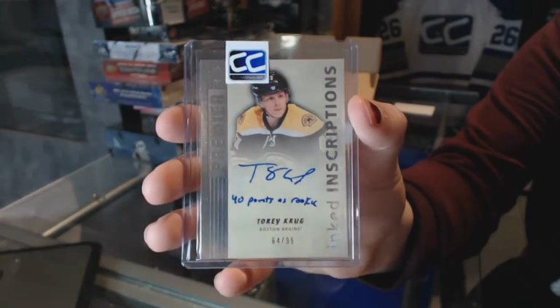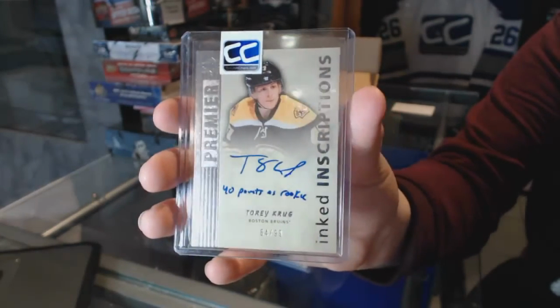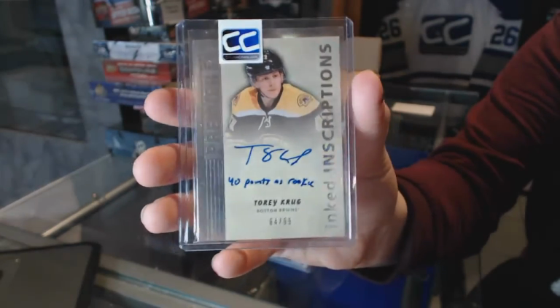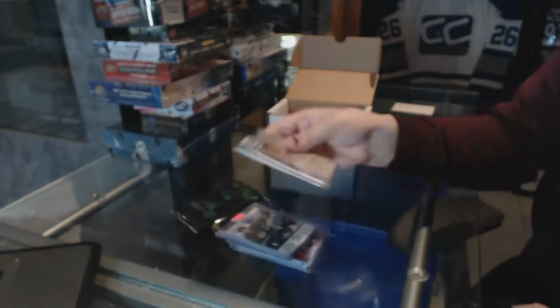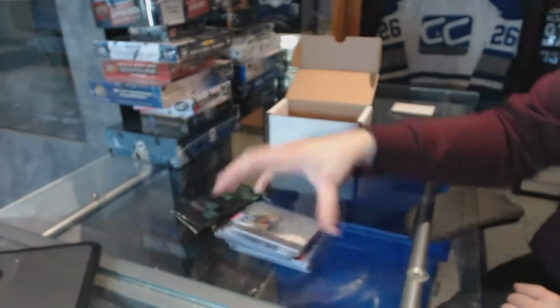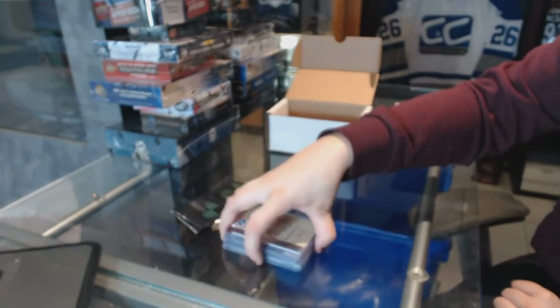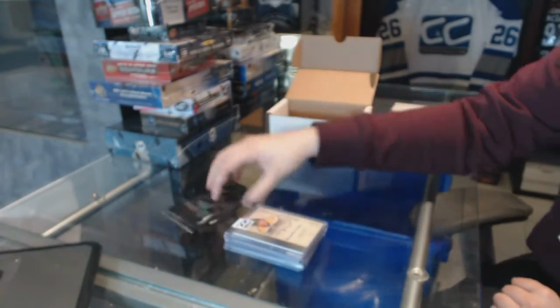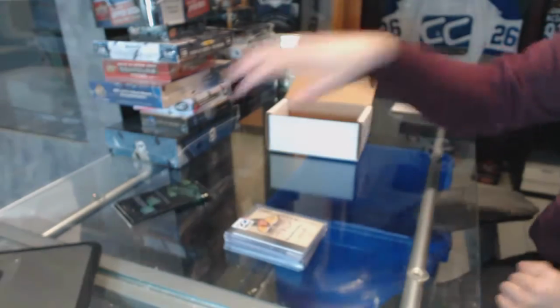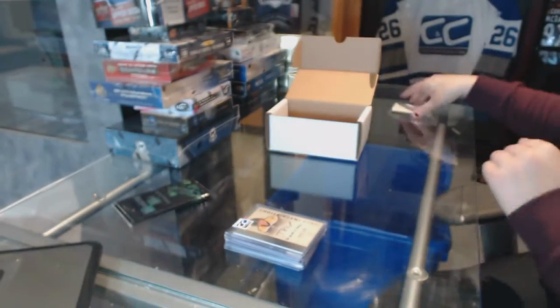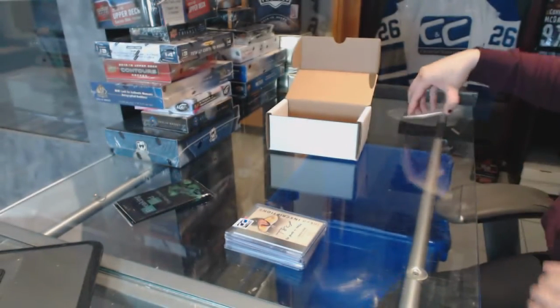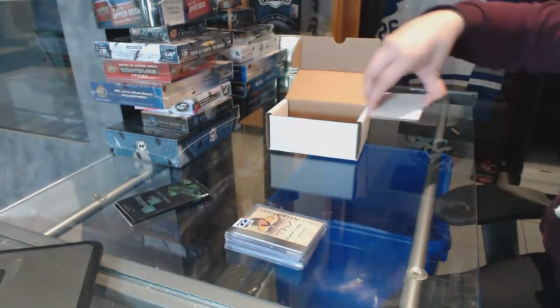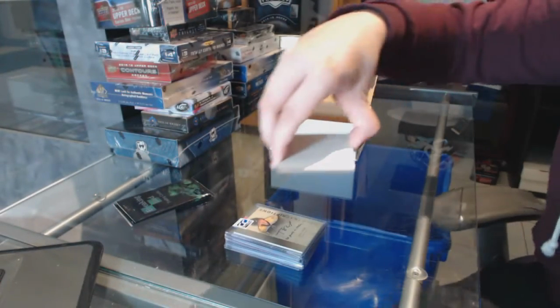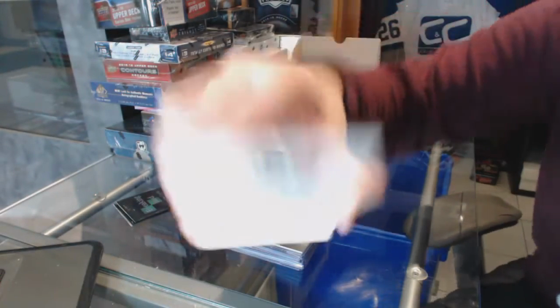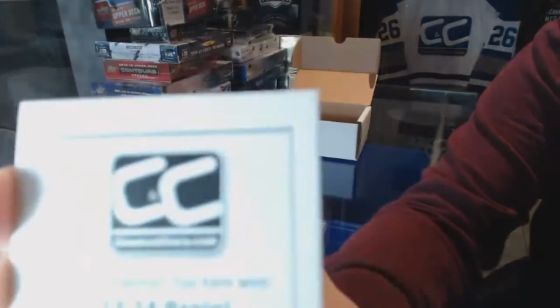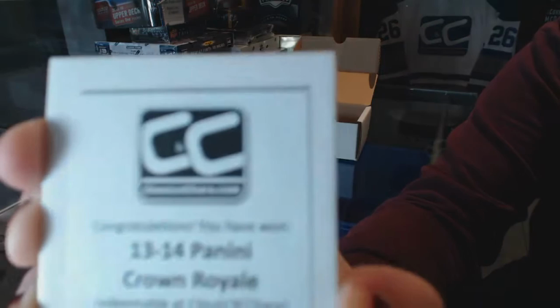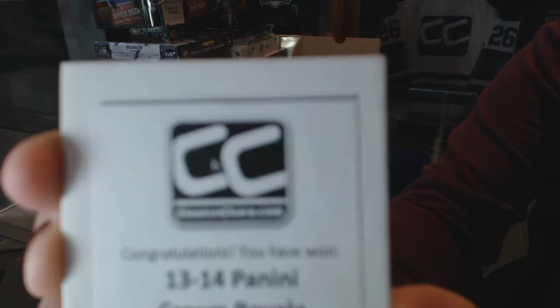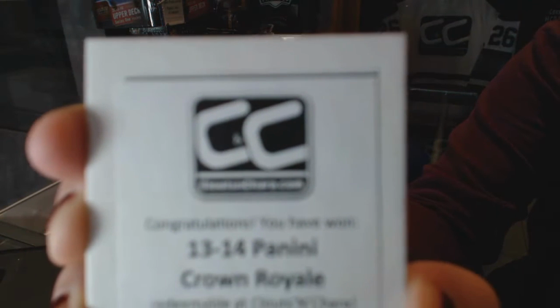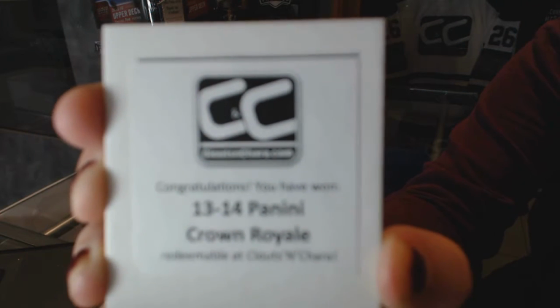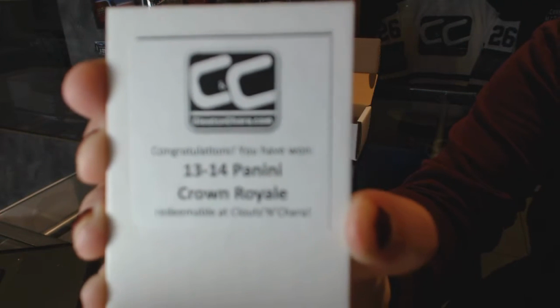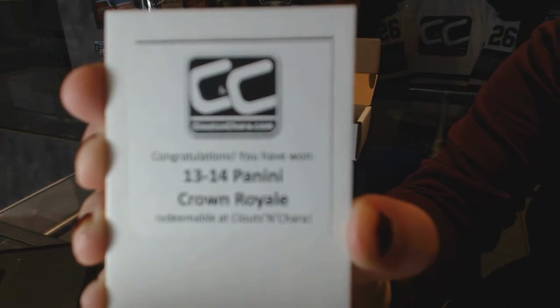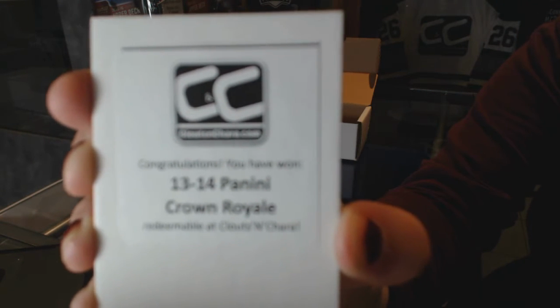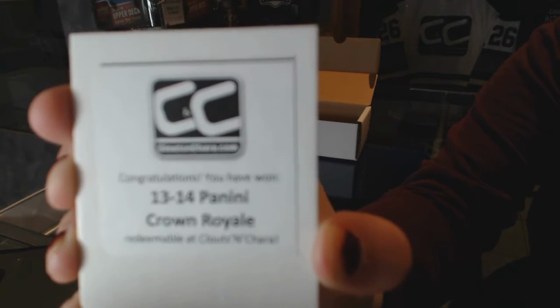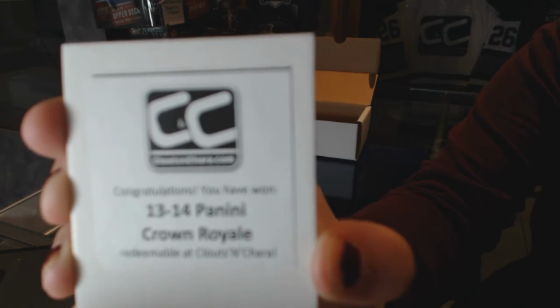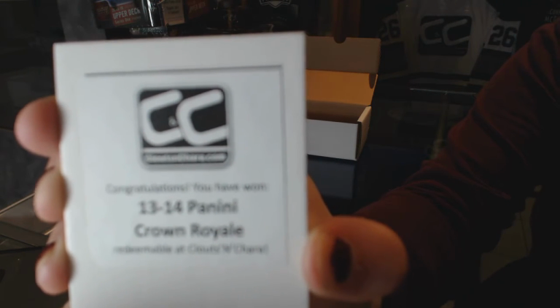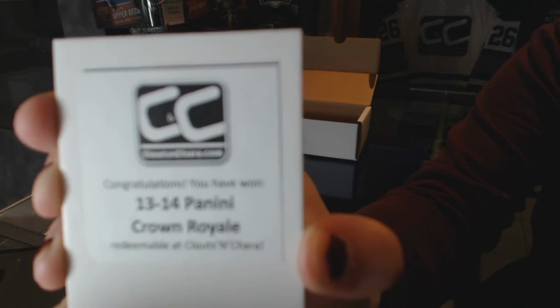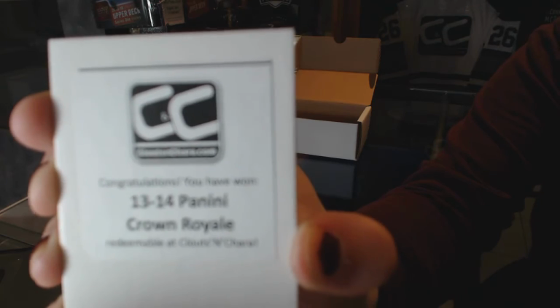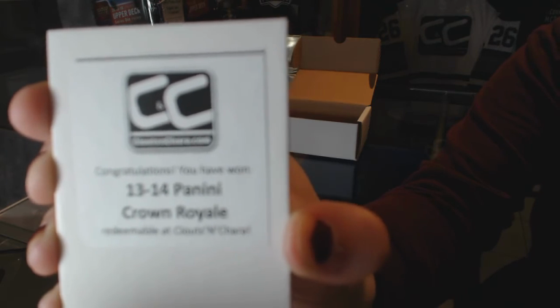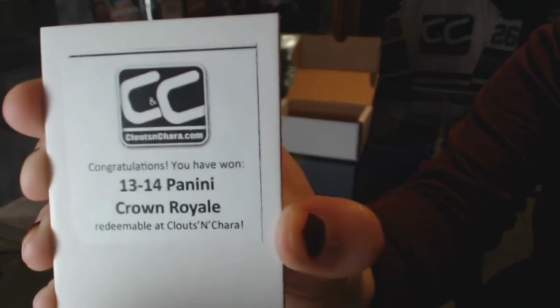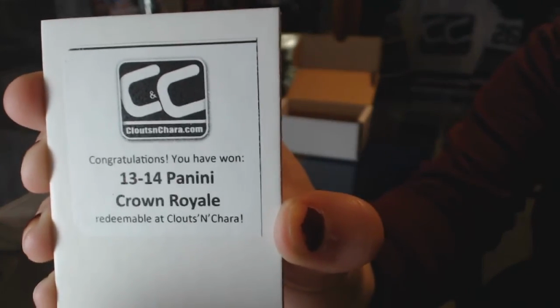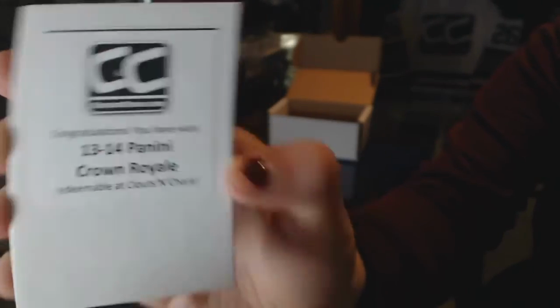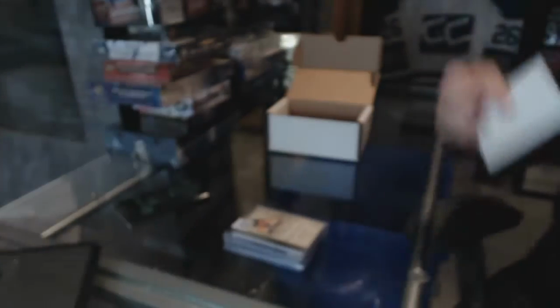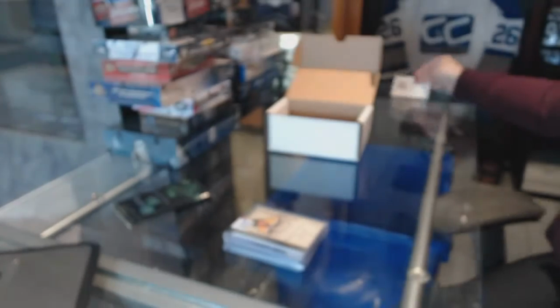For the Boston Bruins. Alright, we'll do all the Breaking Bad together. But the box — whoosh! — is a 13-14 Panini Crown Royal. That's not too shabby.